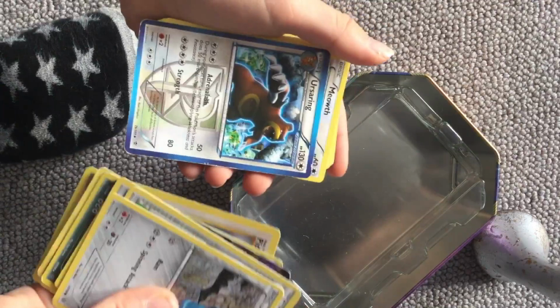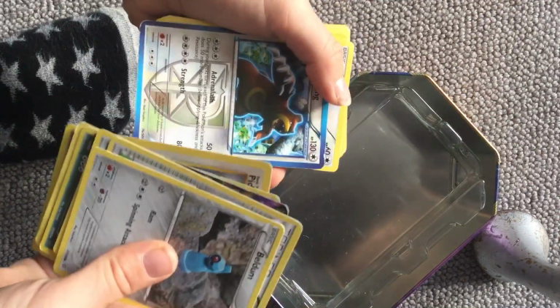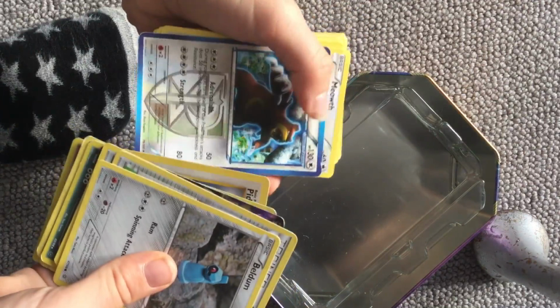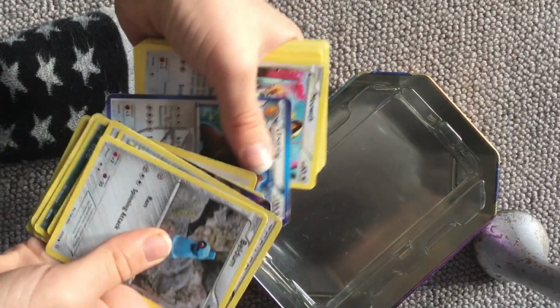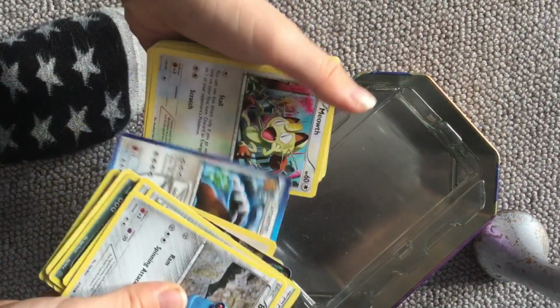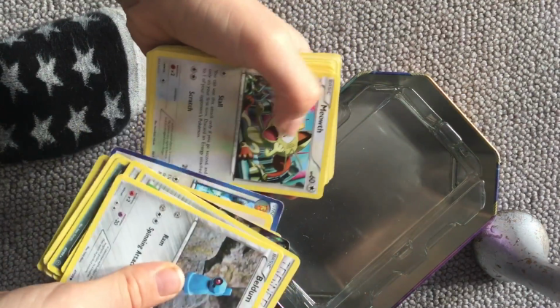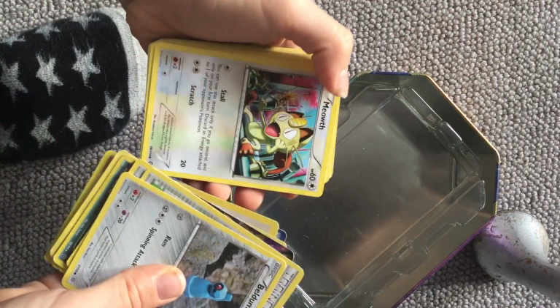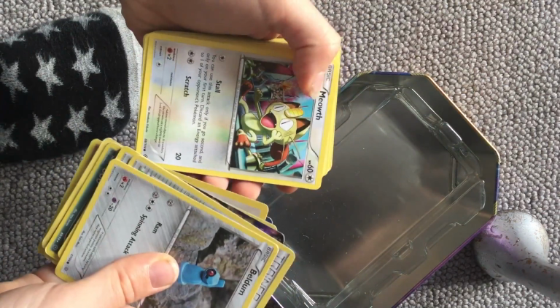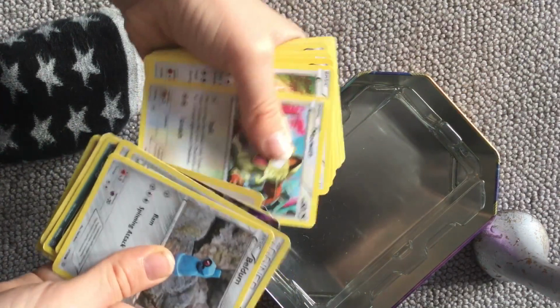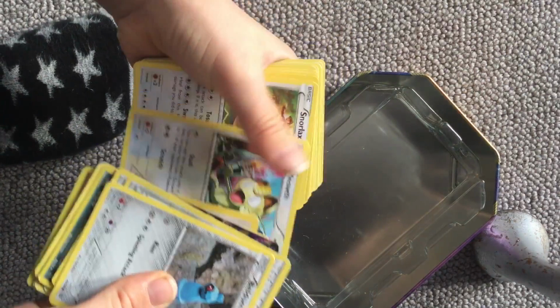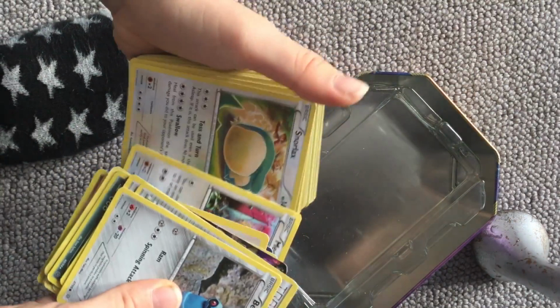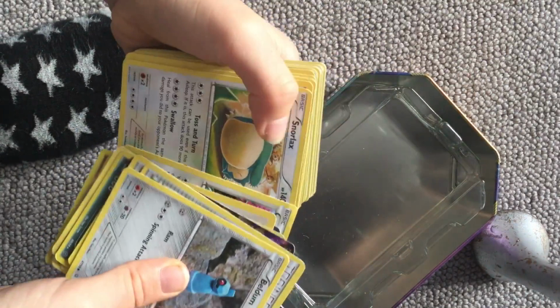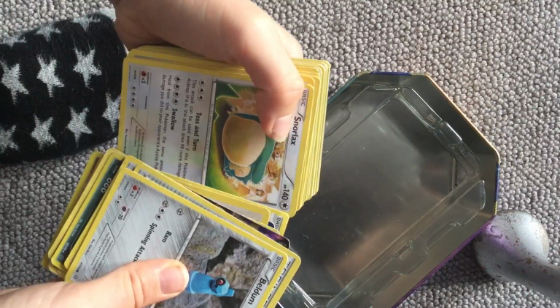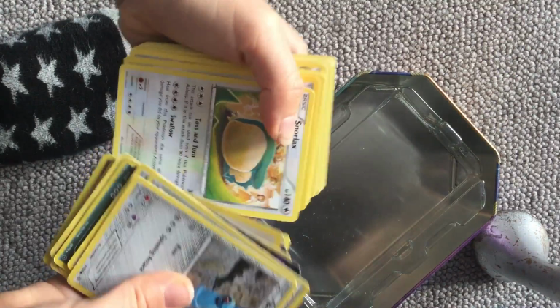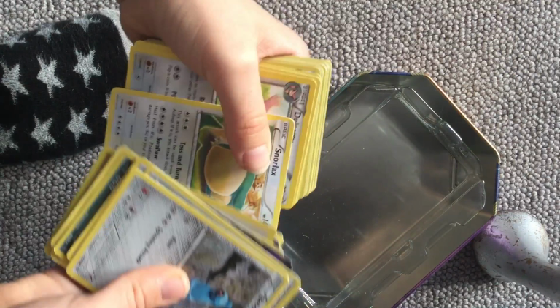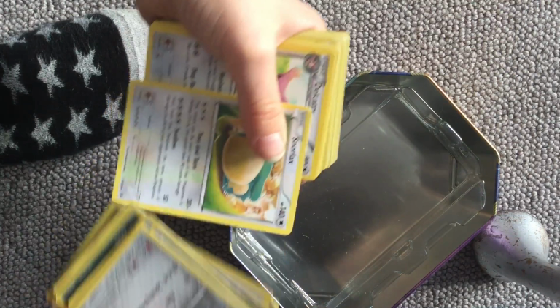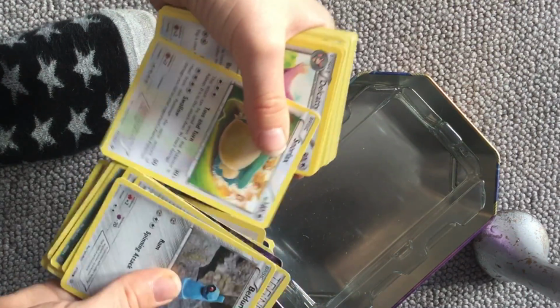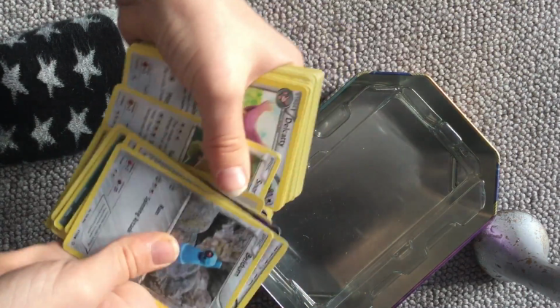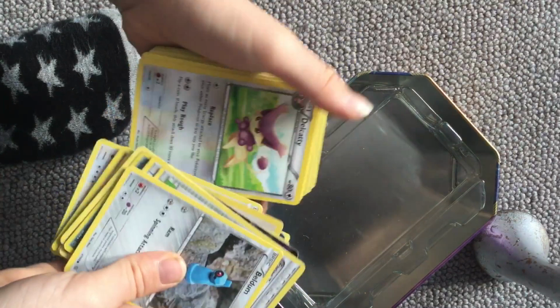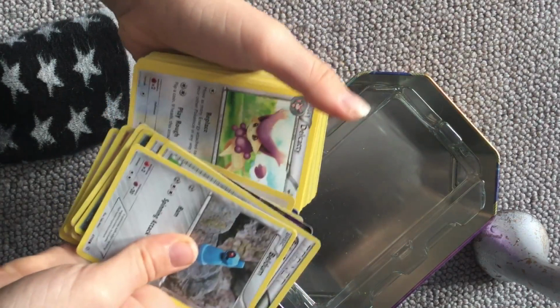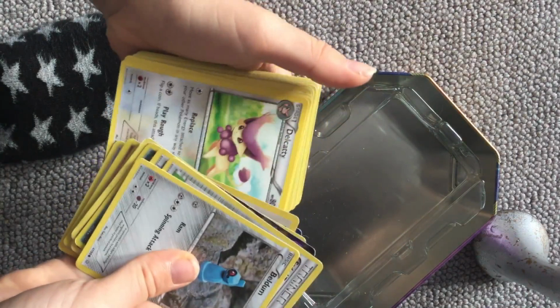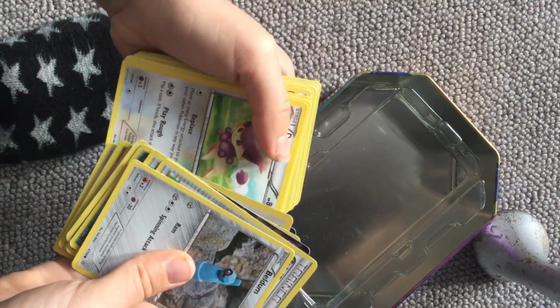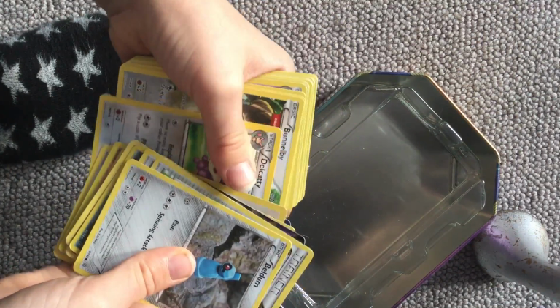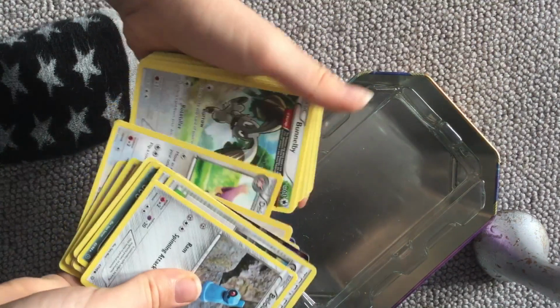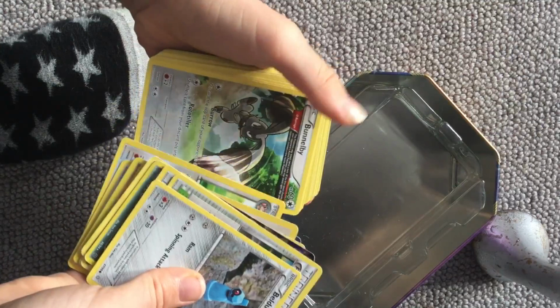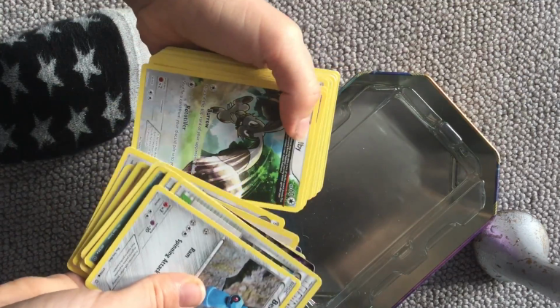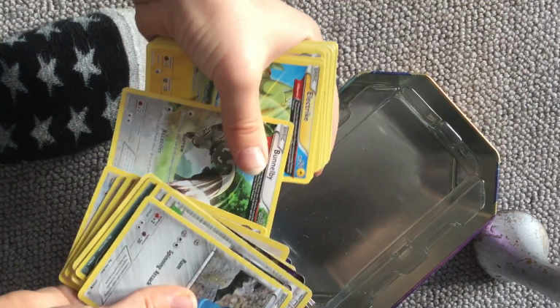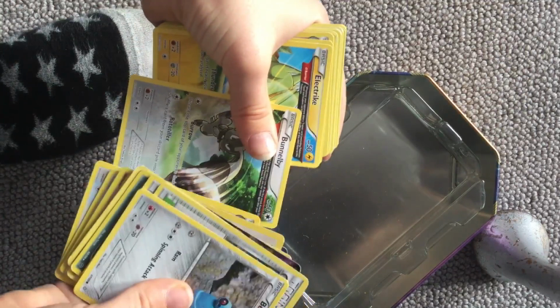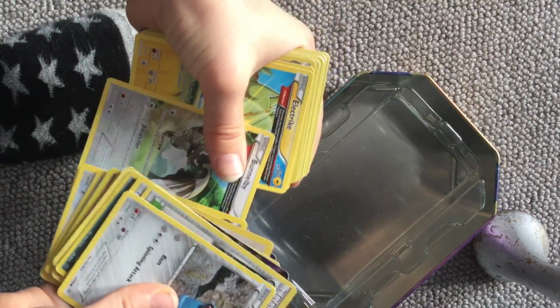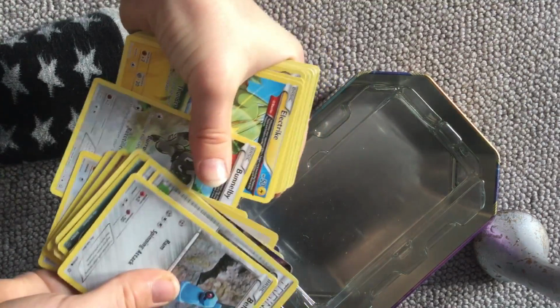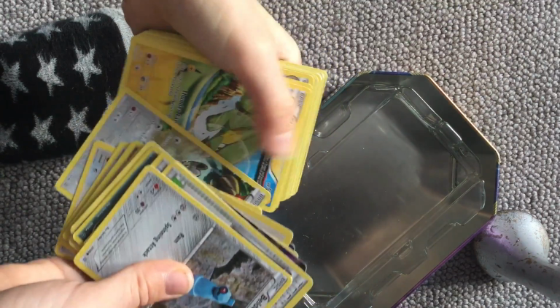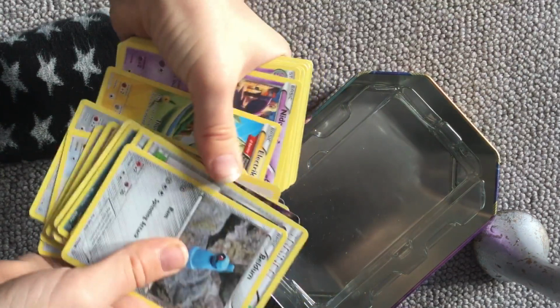Is that a Team Platinum Ursaring? Pretty nice. Meowth! Snorlax! Pretty good Snorlax, actually. Del Caddy... Two Ancient Trade Cards in a row!